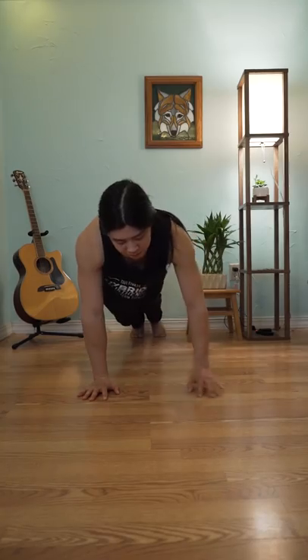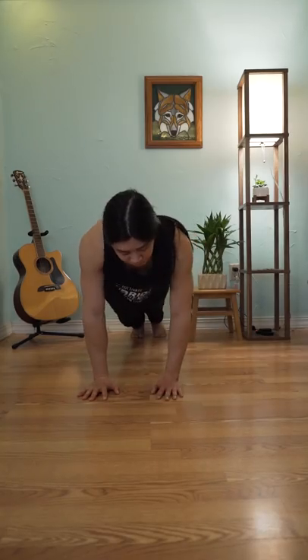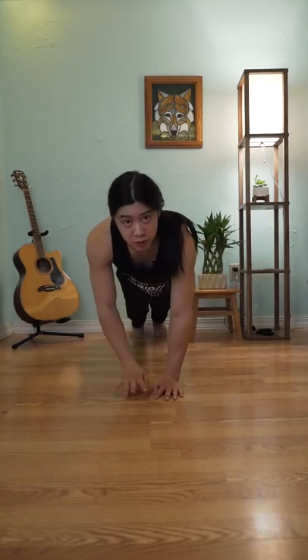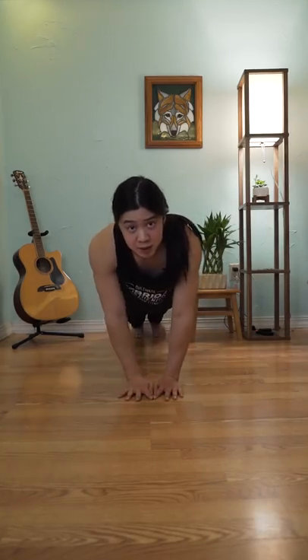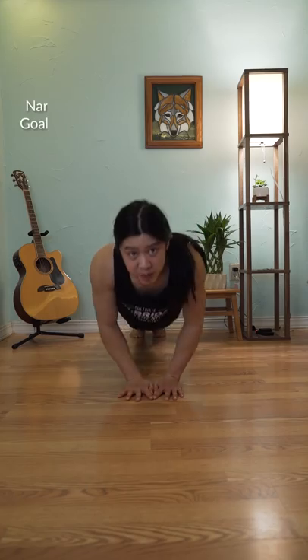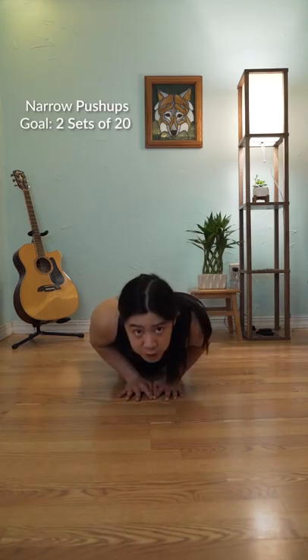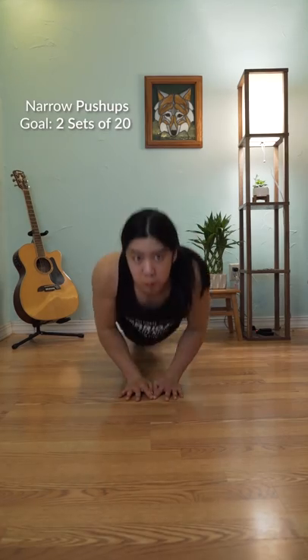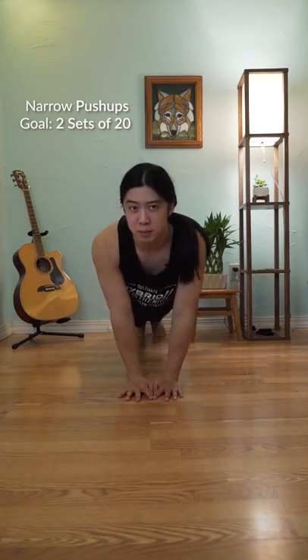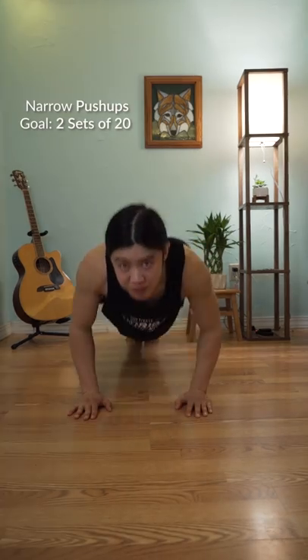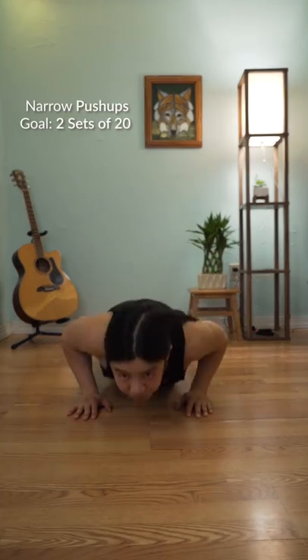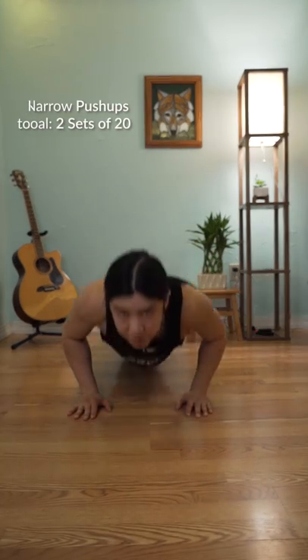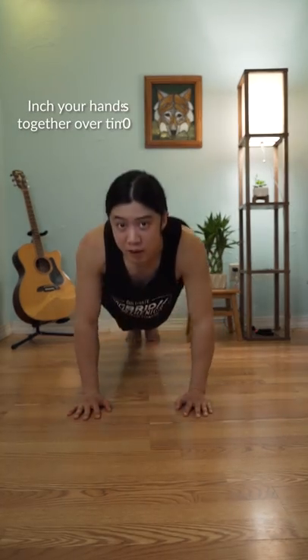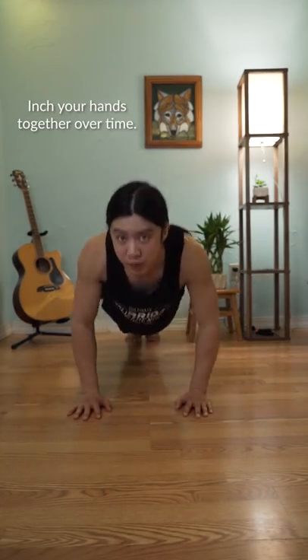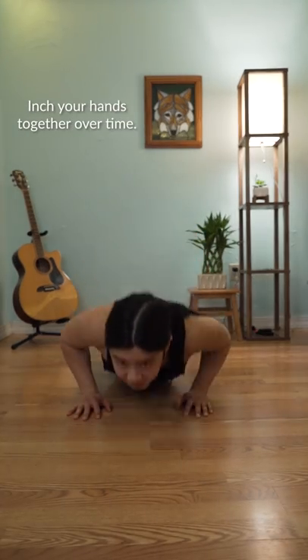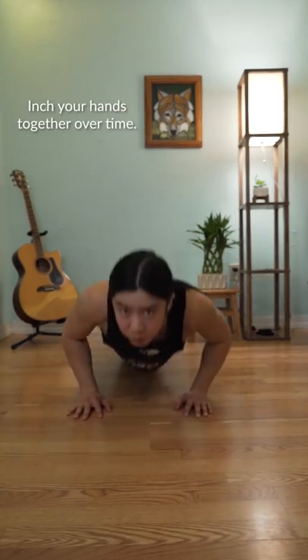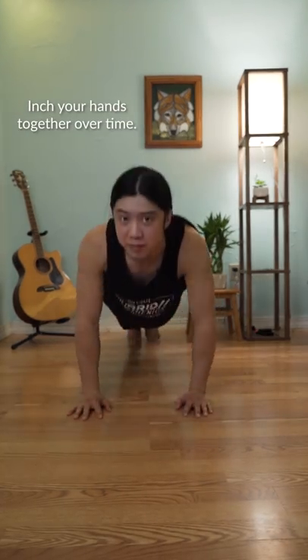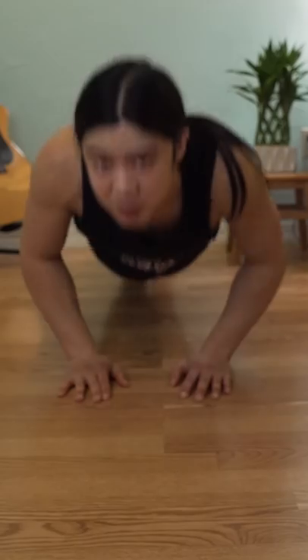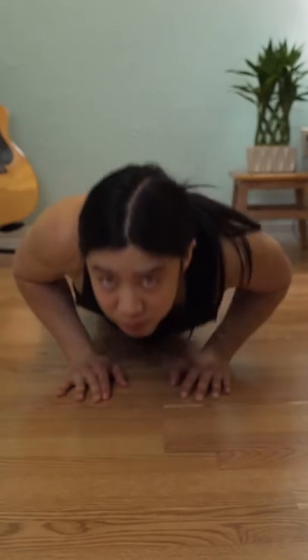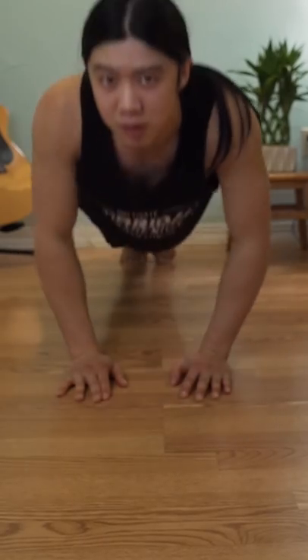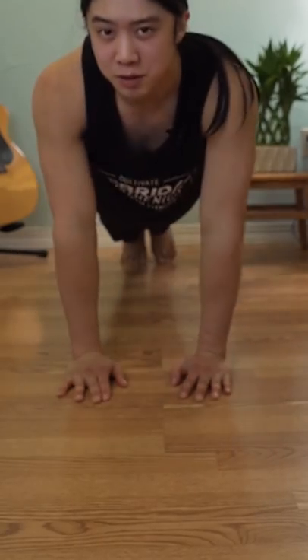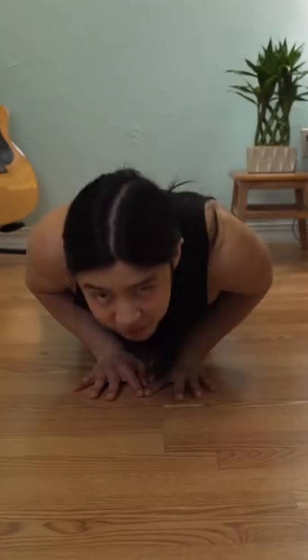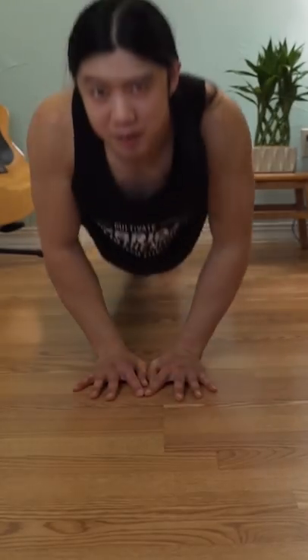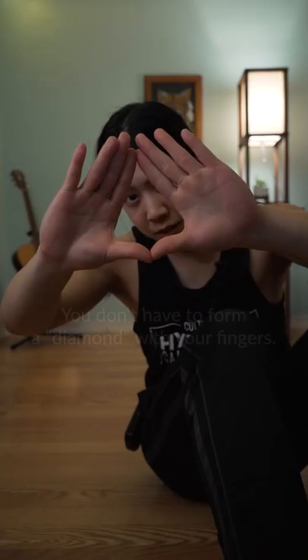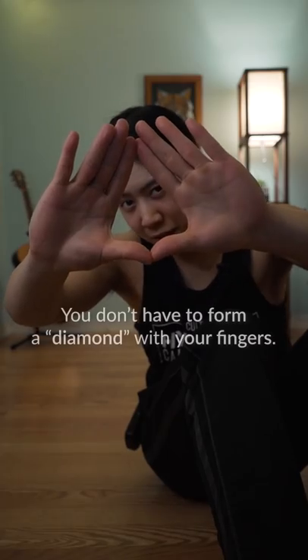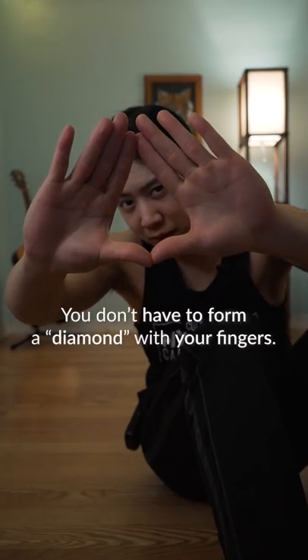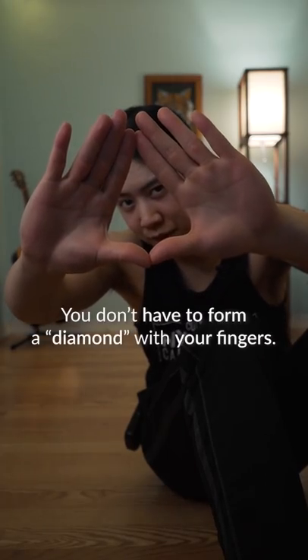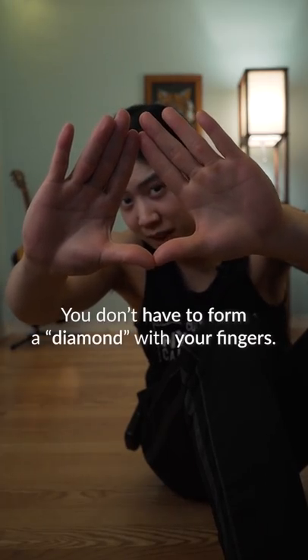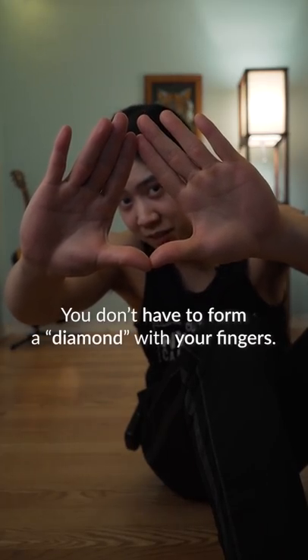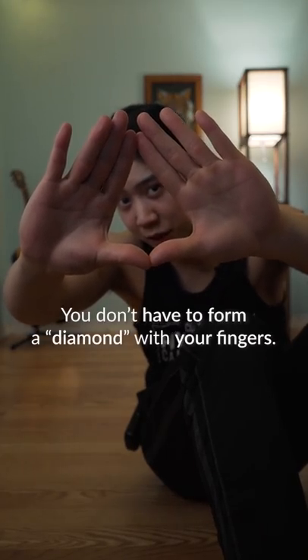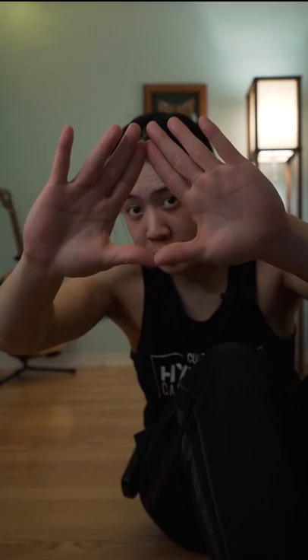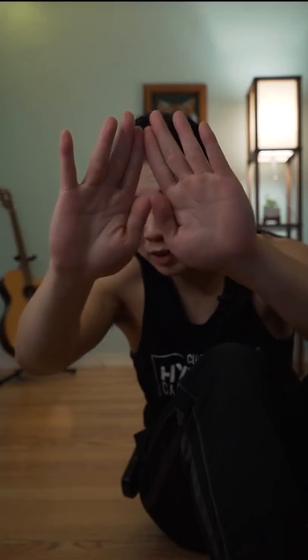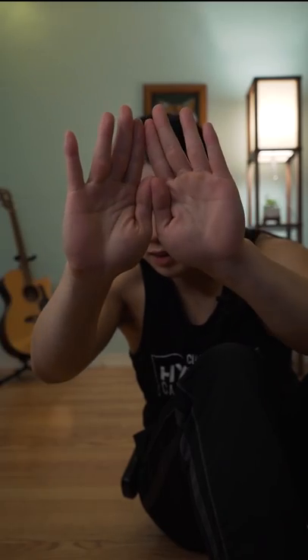The next step involves putting your hands closer together and doing narrow push-ups. If this is too difficult, you don't have to put your hands together right away — you can just move them closer and closer until they eventually touch. You don't have to form a diamond with your thumbs if it hurts your elbow; you can just put them like this.